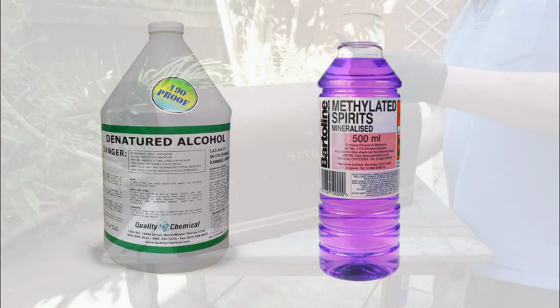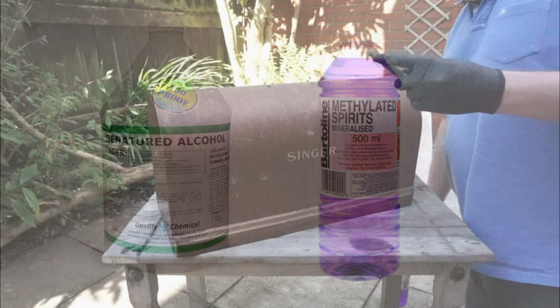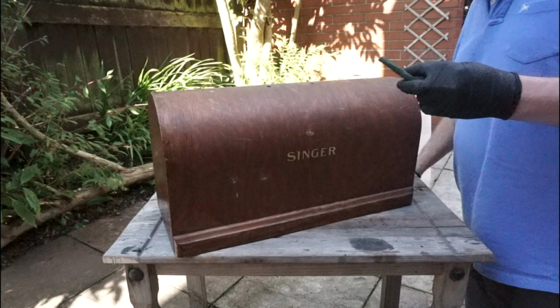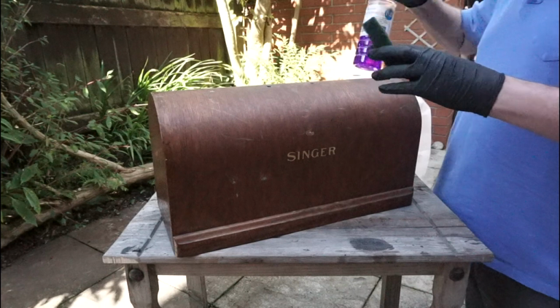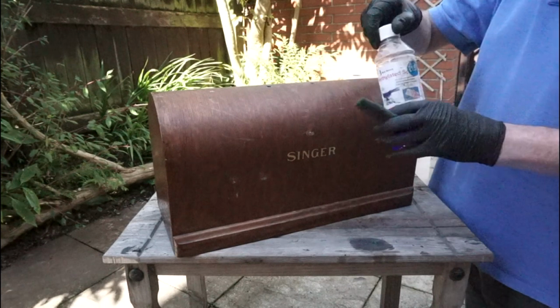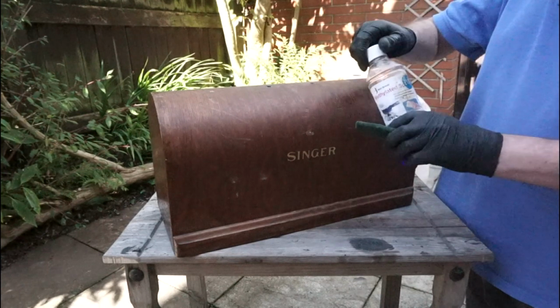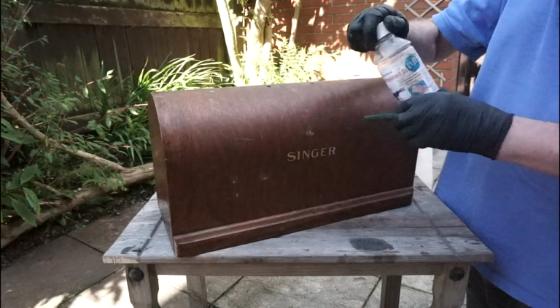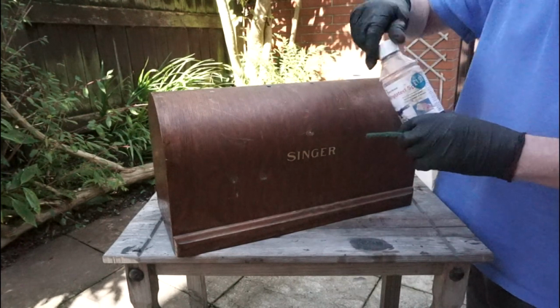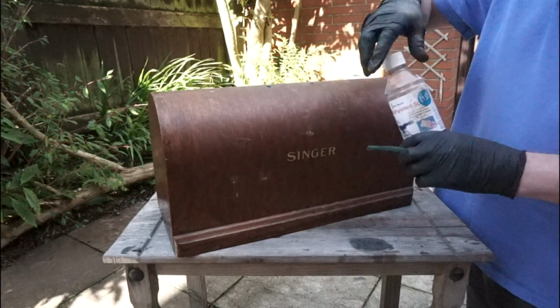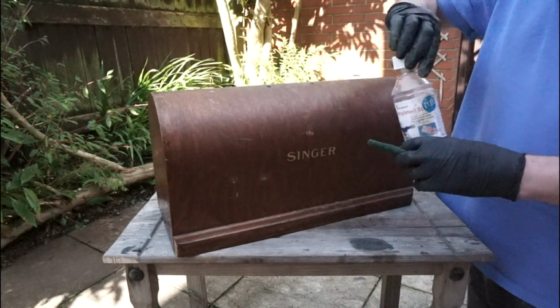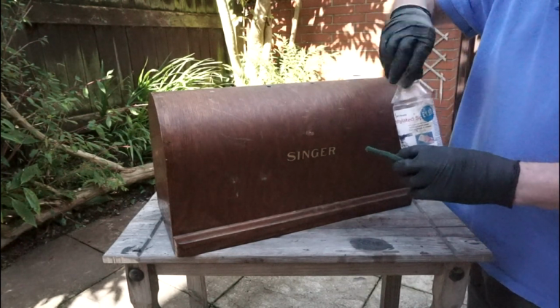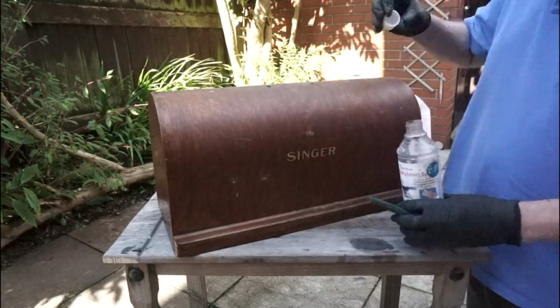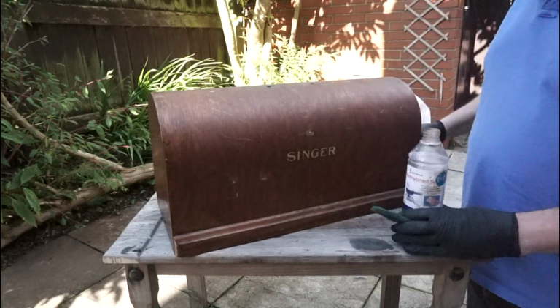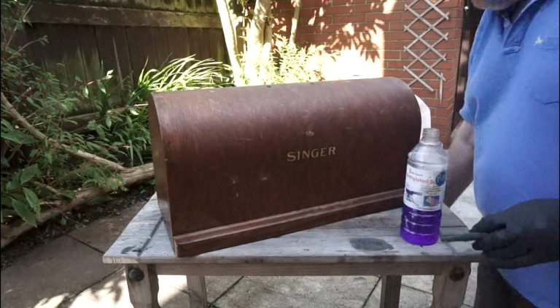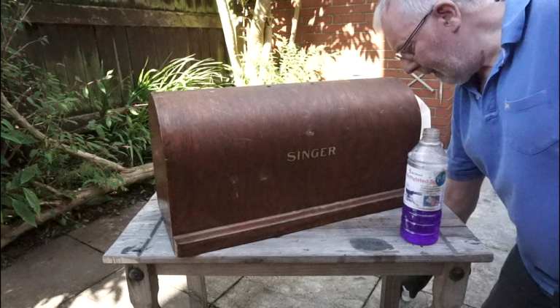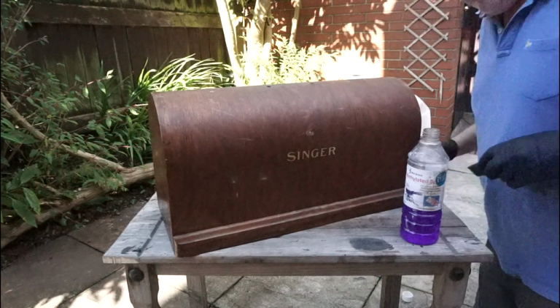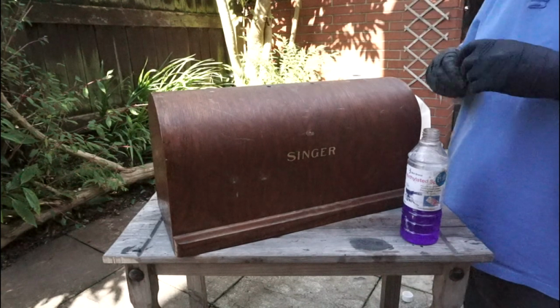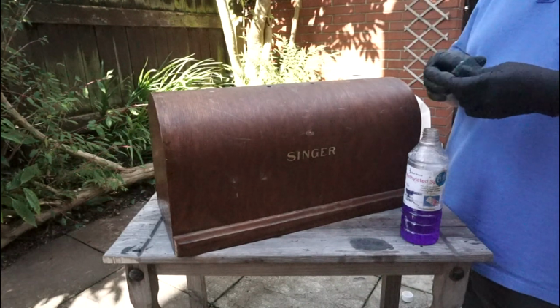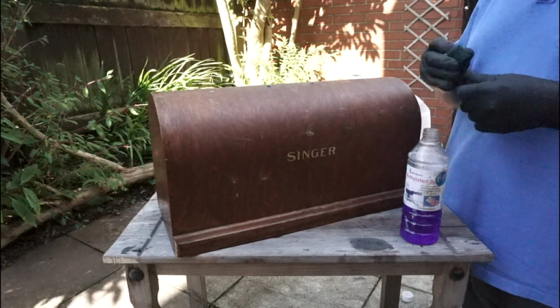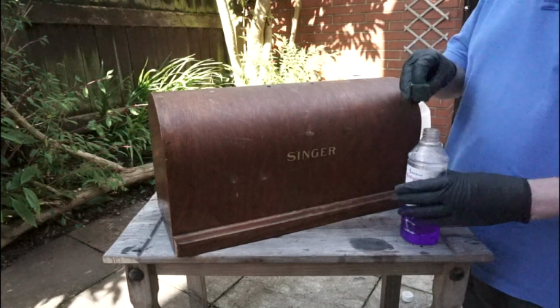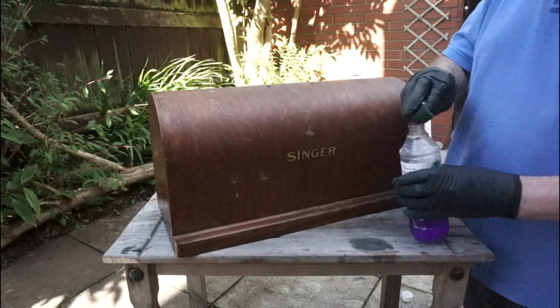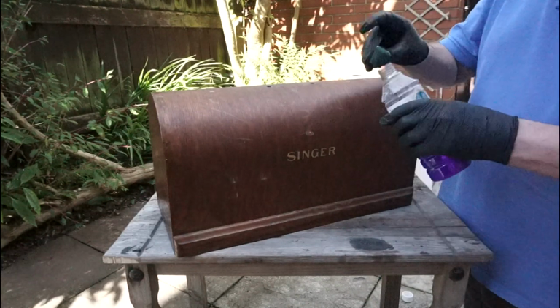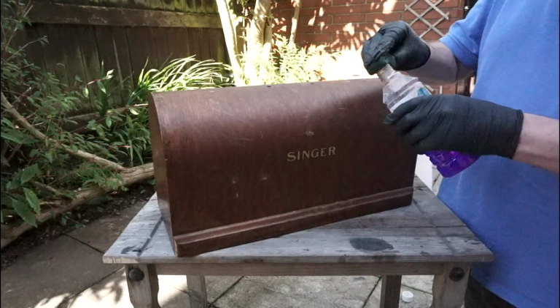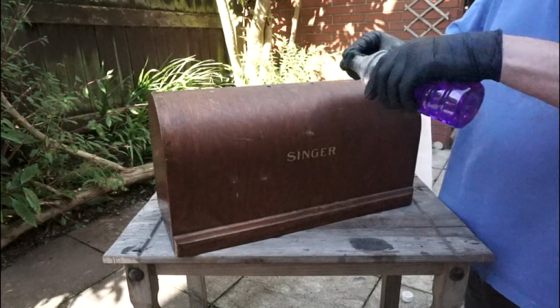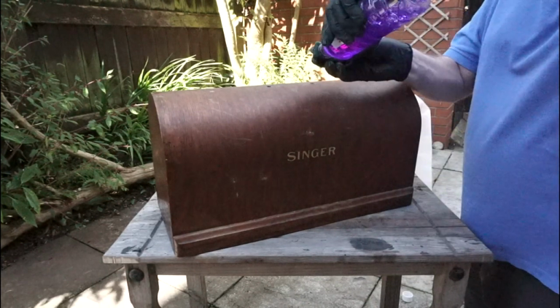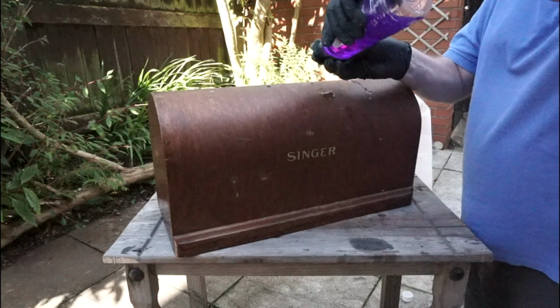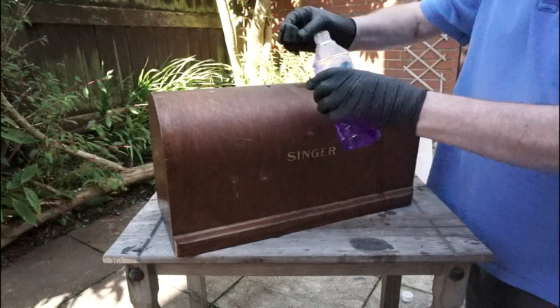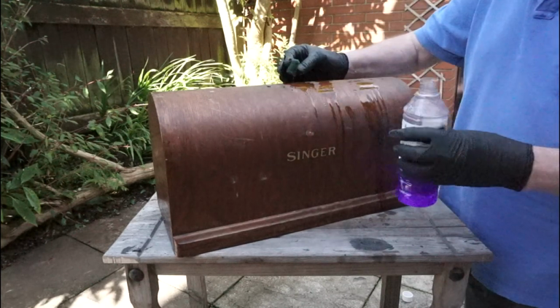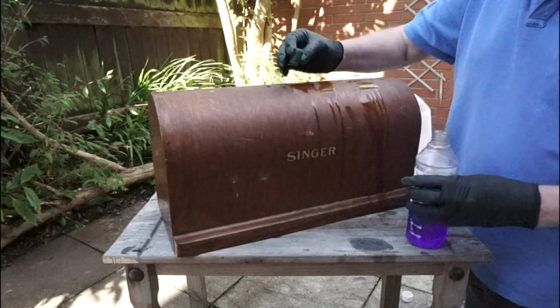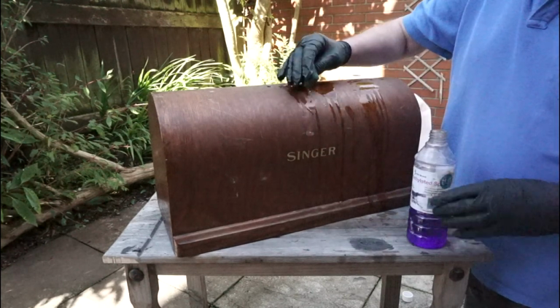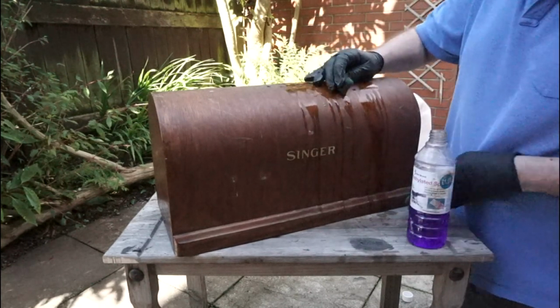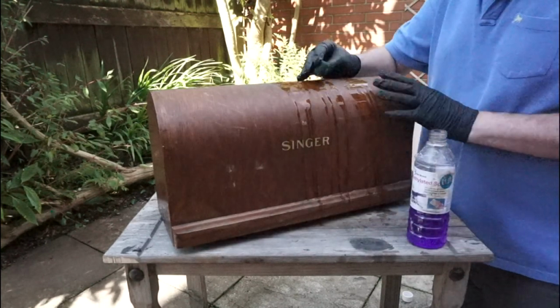You will need to wear a pair of protective gloves for this bit. Apply the methylated spirits using a piece of scotch brite — scotch brite is similar to a green pan scrub. Try not to be as clumsy as Jim with the meths.